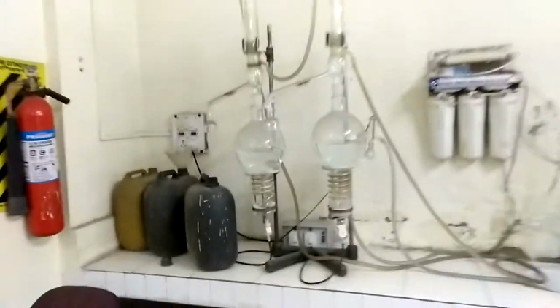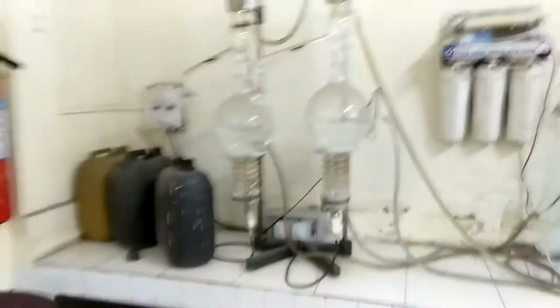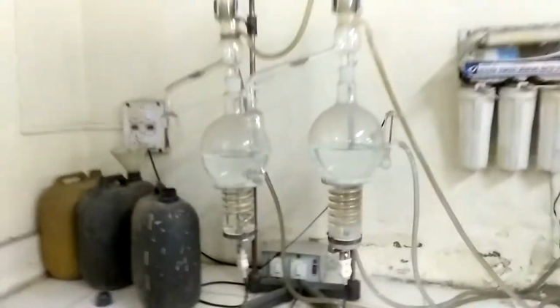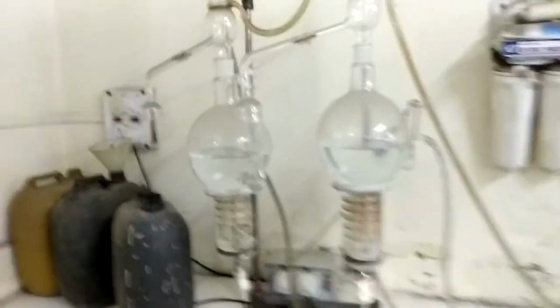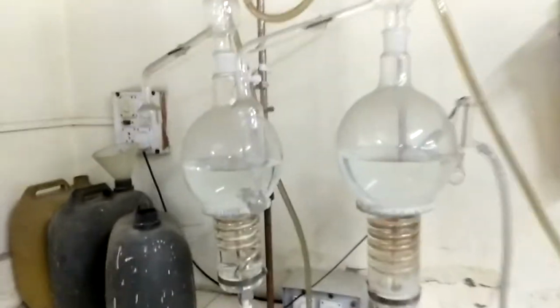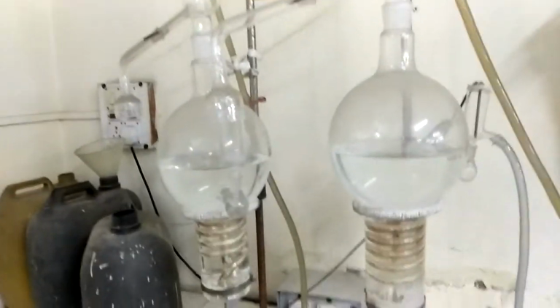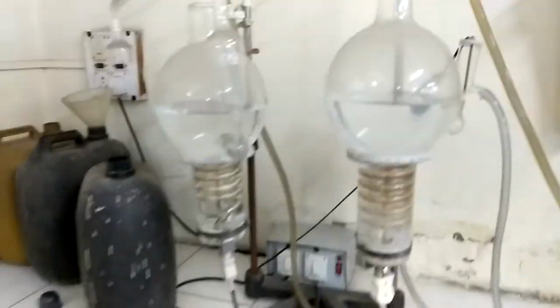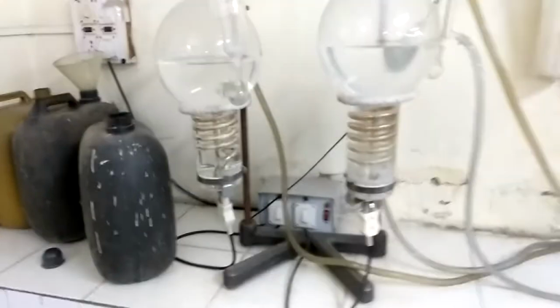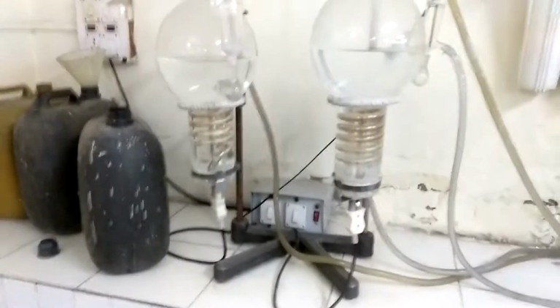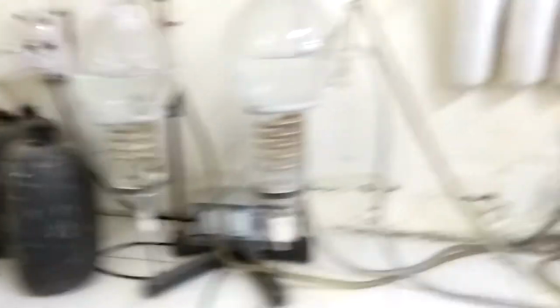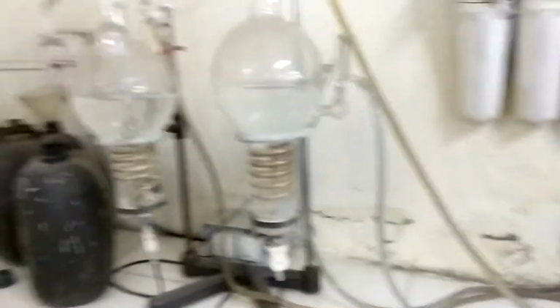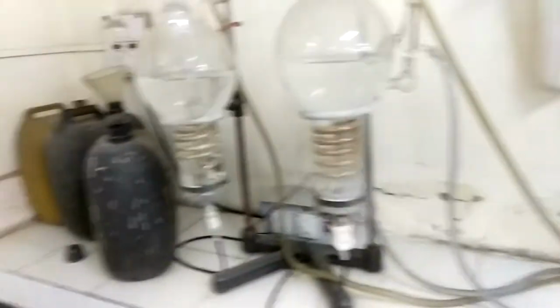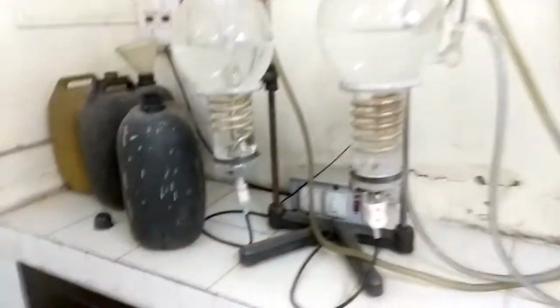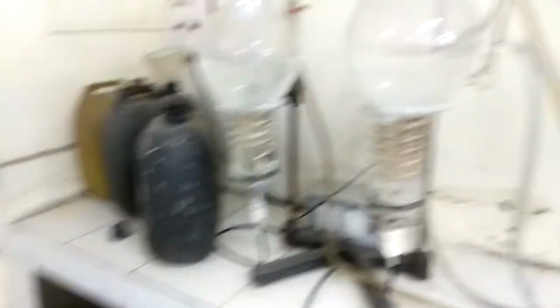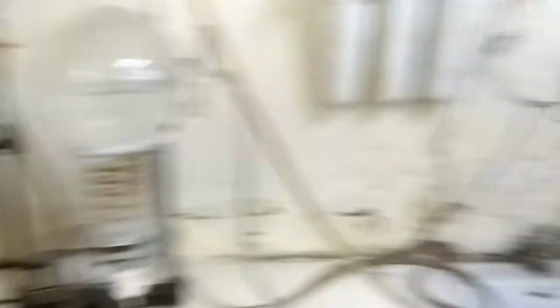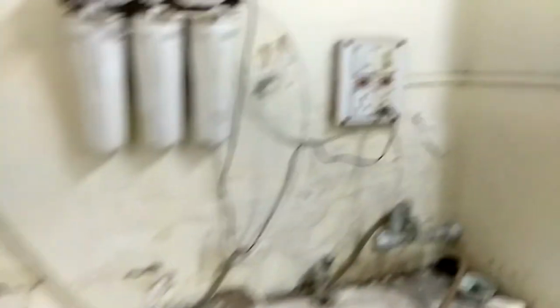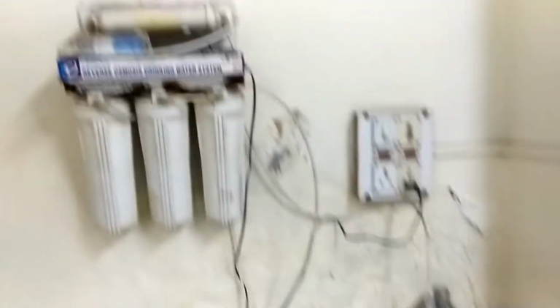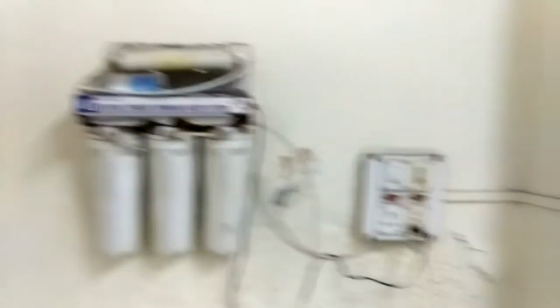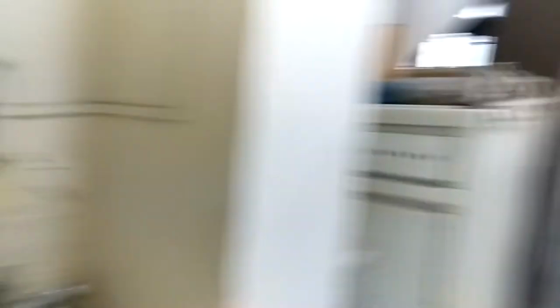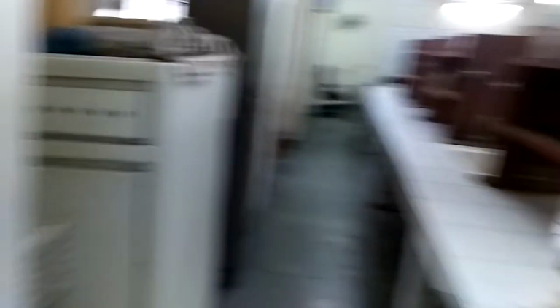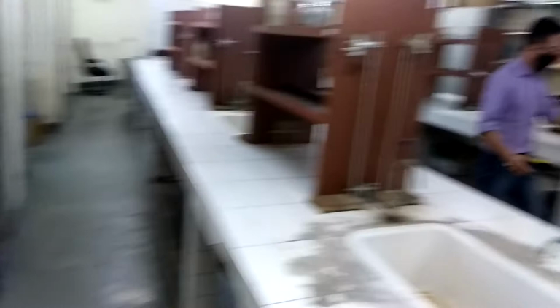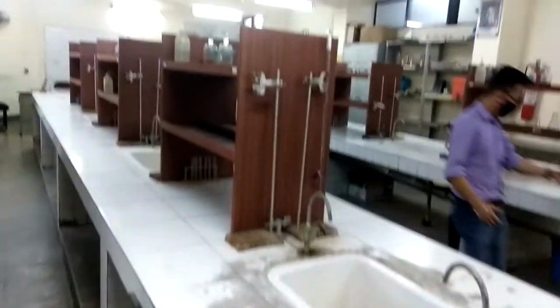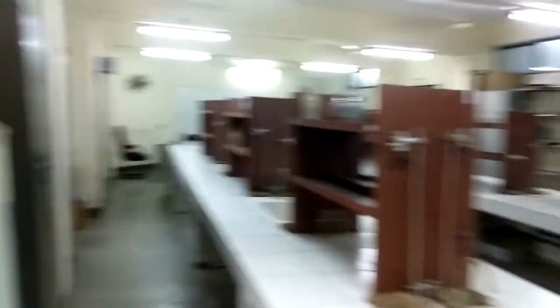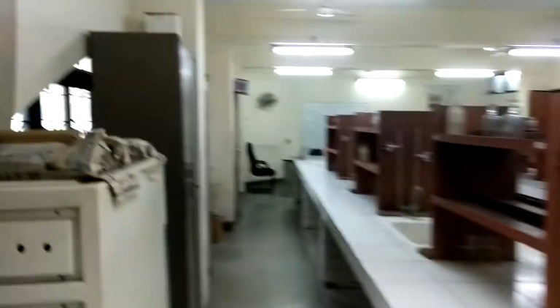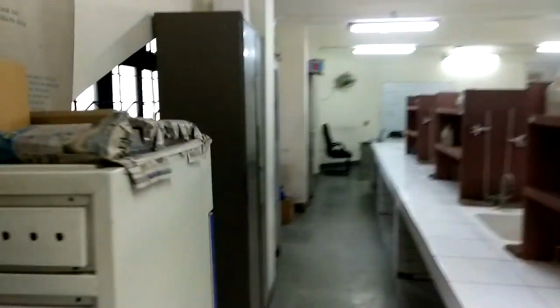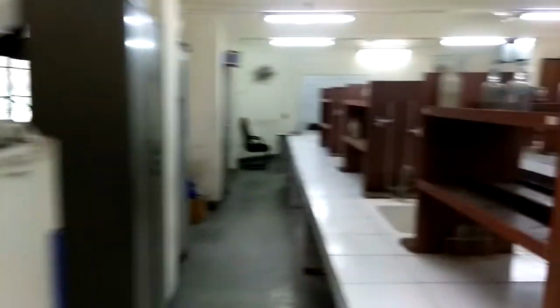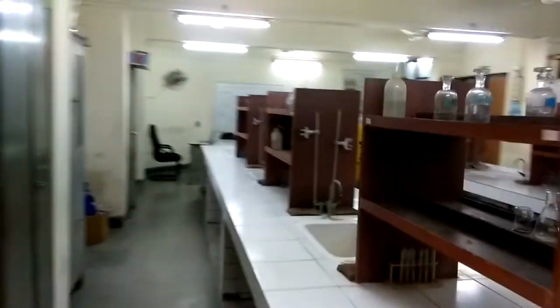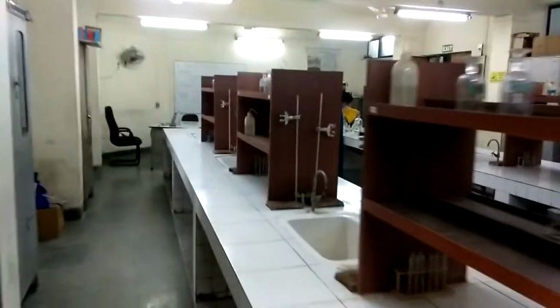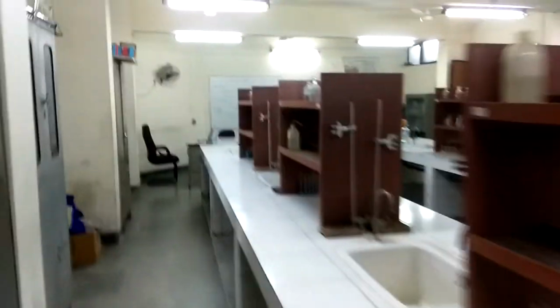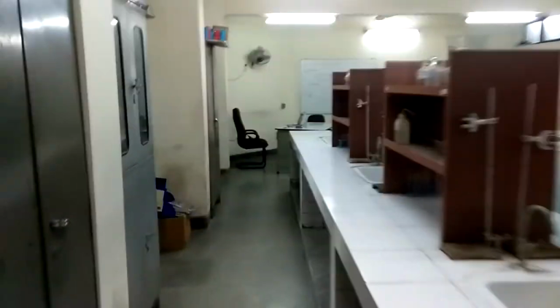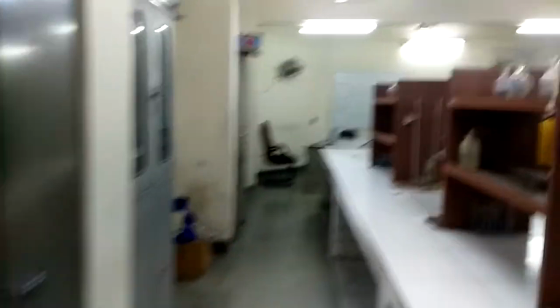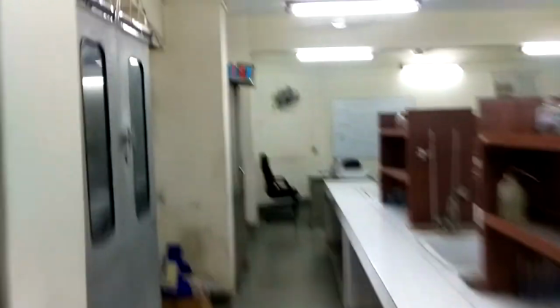Well, this is to perform distillation of water, I guess, not sure. You can see all the tables over here where students can perform their experiments.